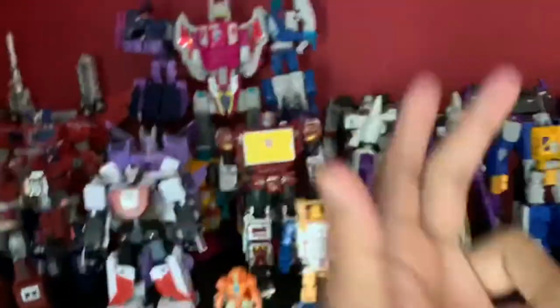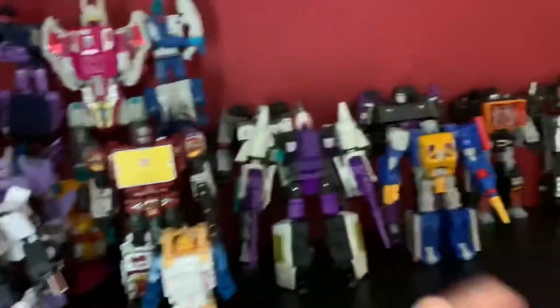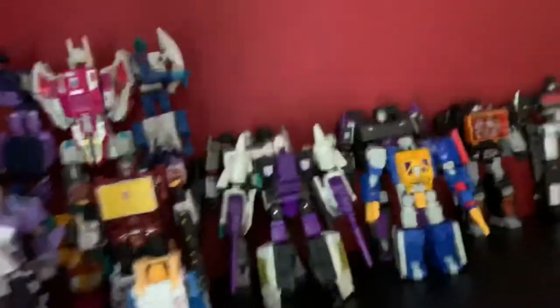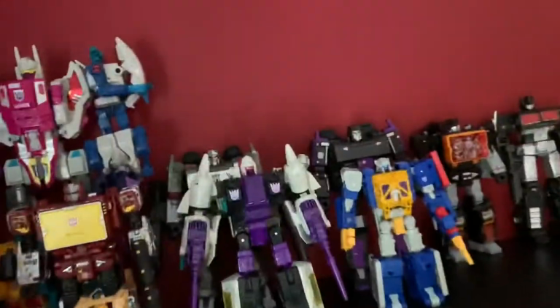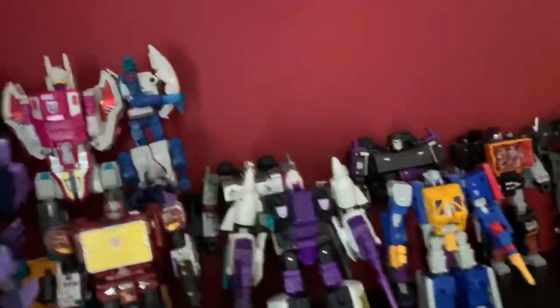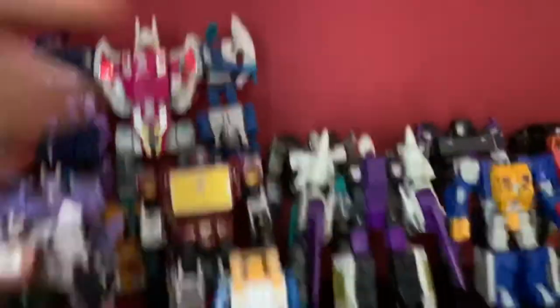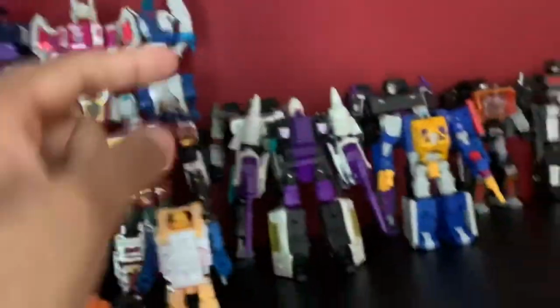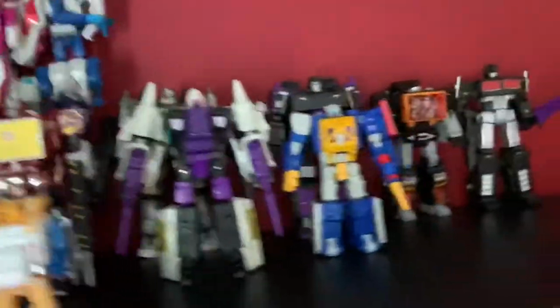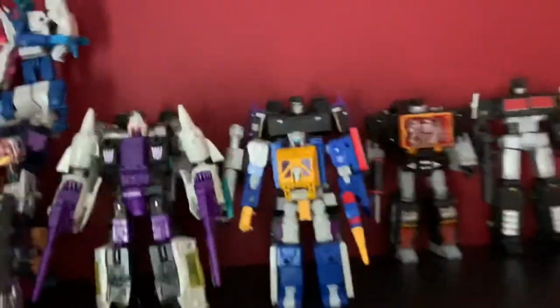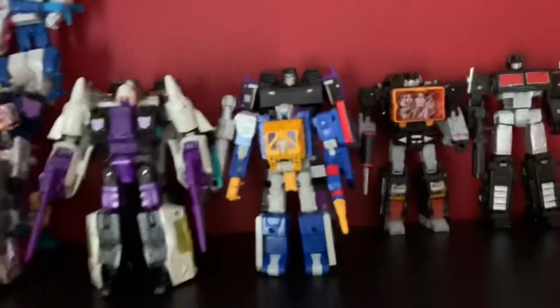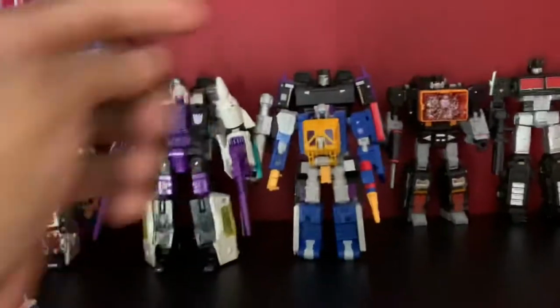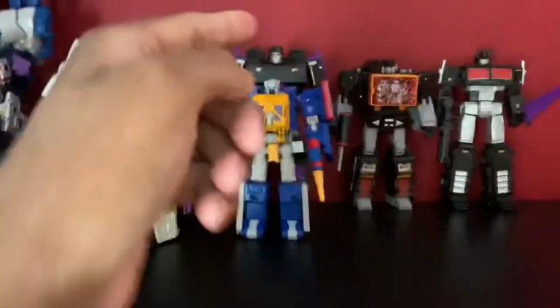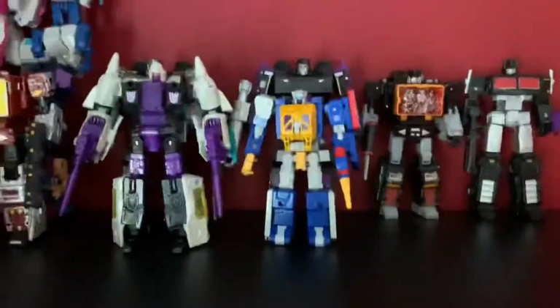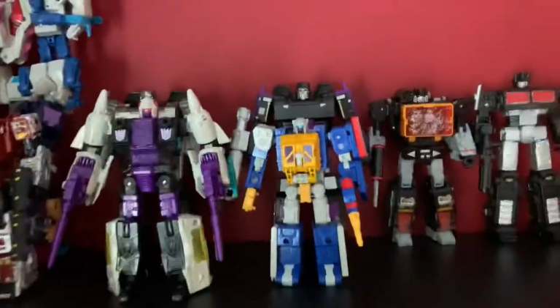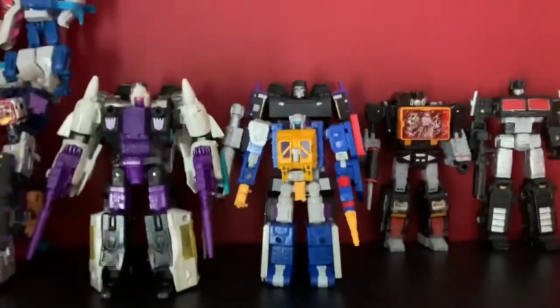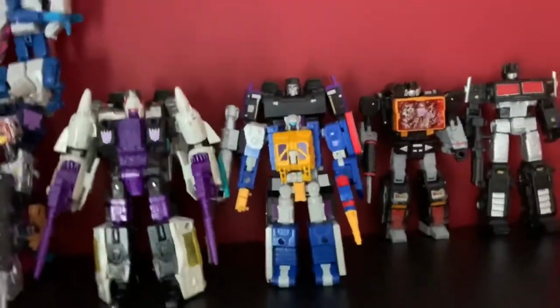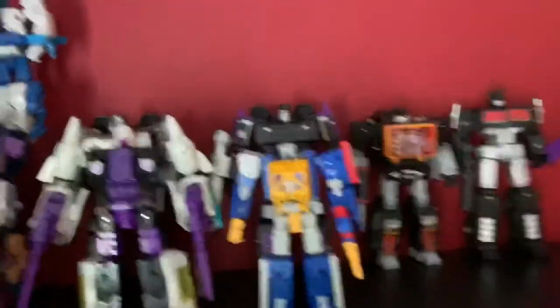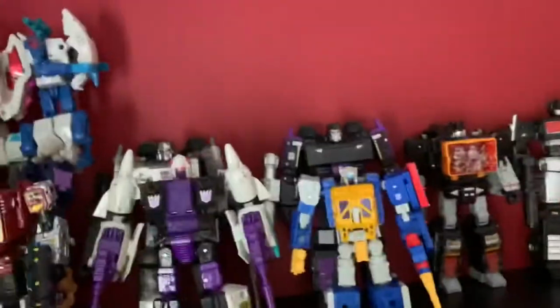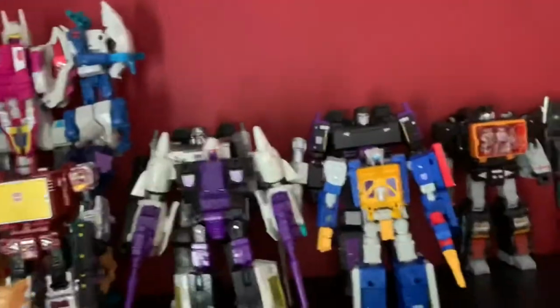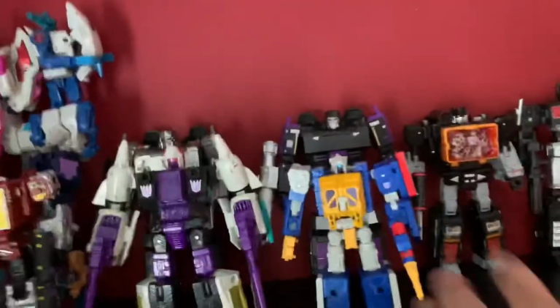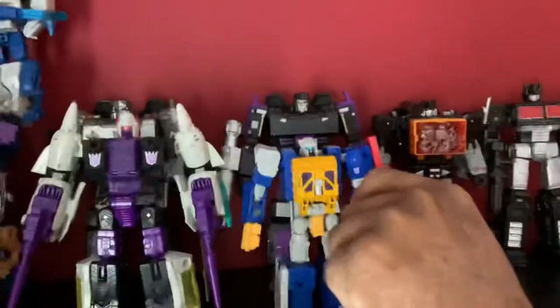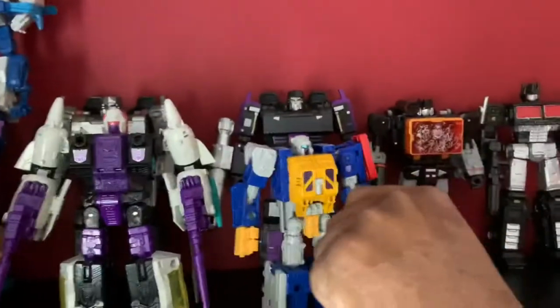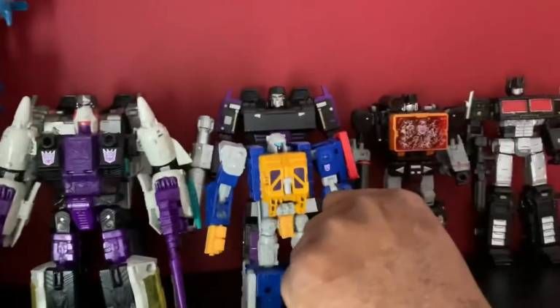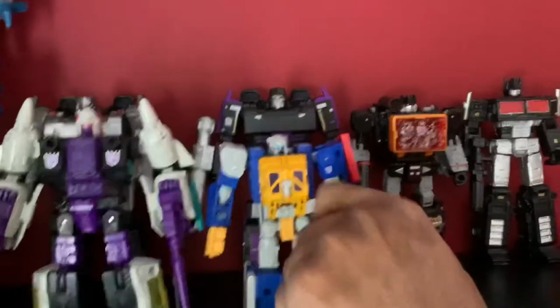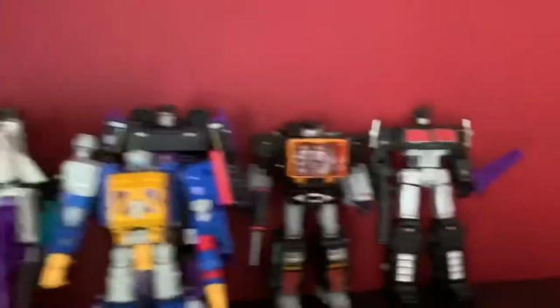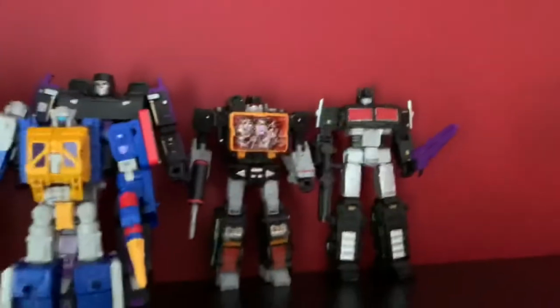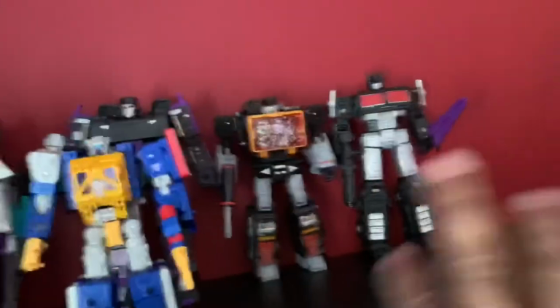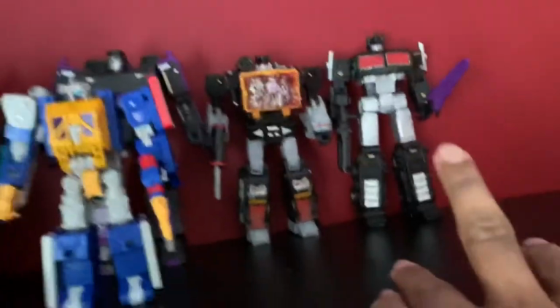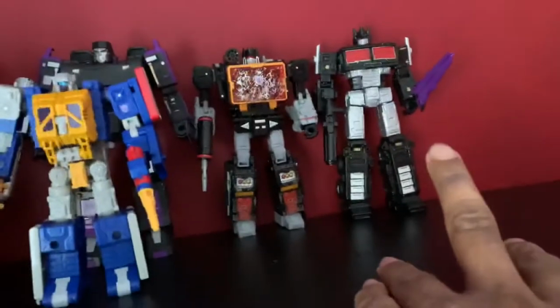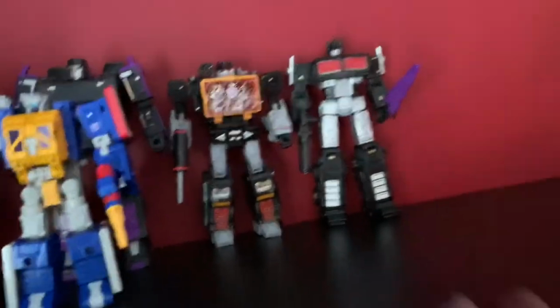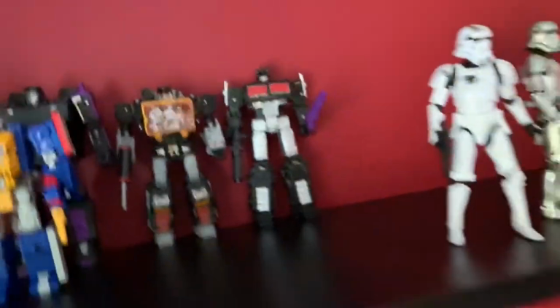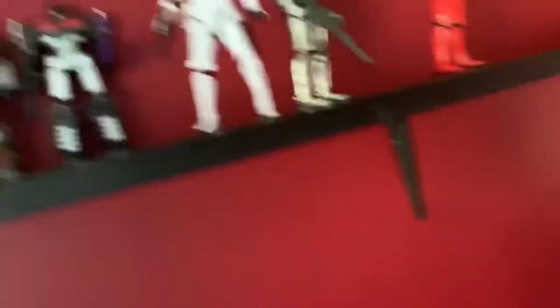Snapdragon — and that's Siege Mags back there, my custom Mags actually, which I need to take pictures of. I have not taken pictures of them yet. I have Grease, Pidding, Sidestream, Soundblaster, Nemesis Prime over here.